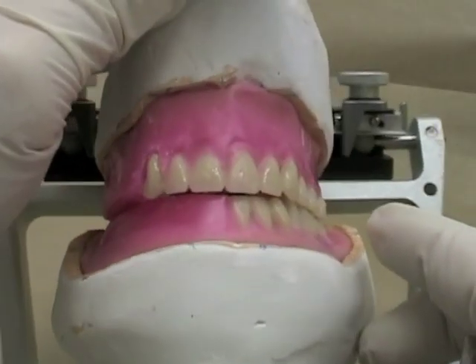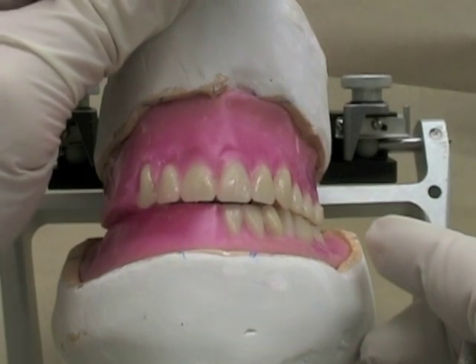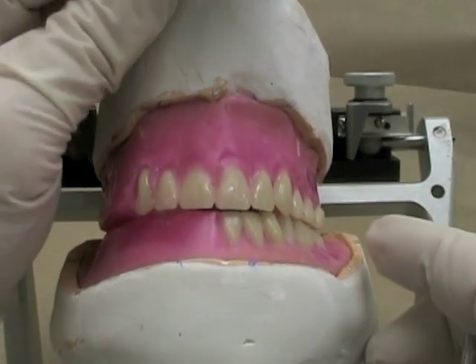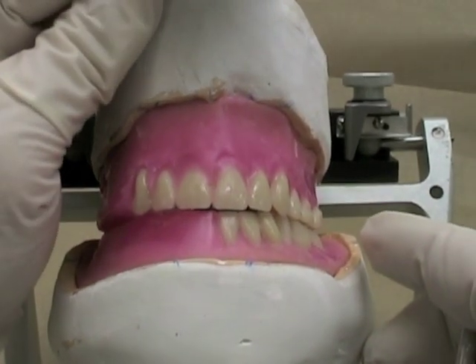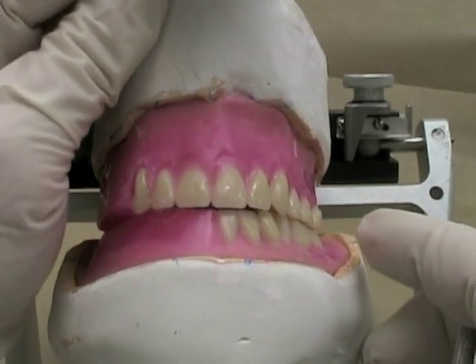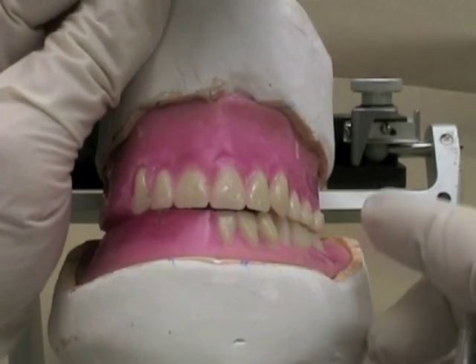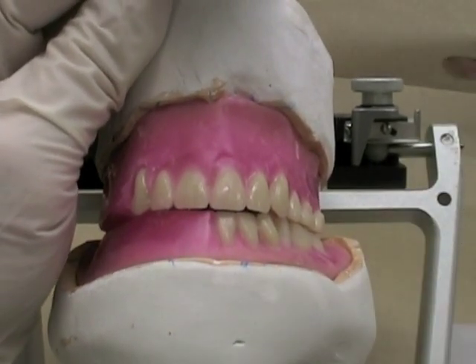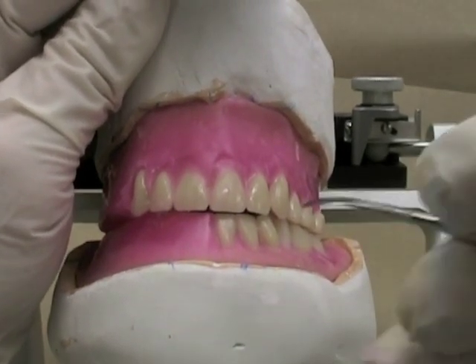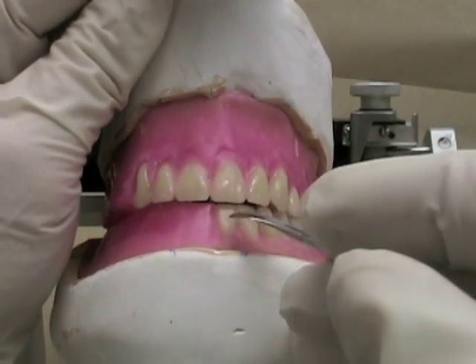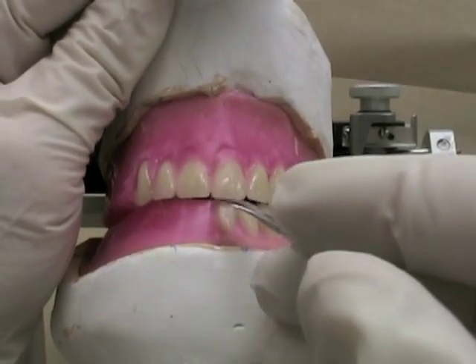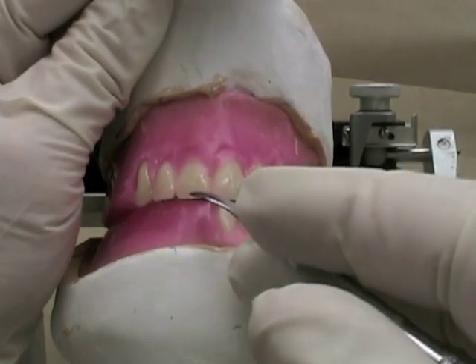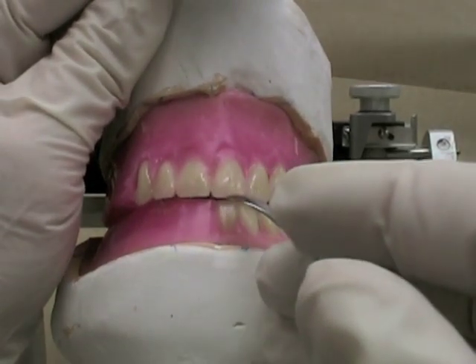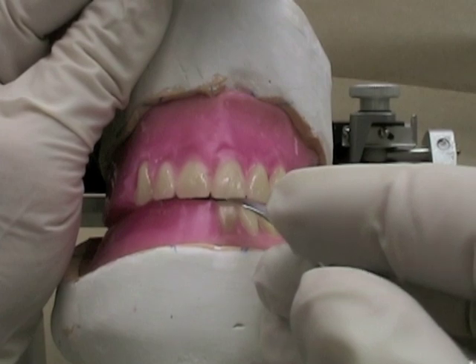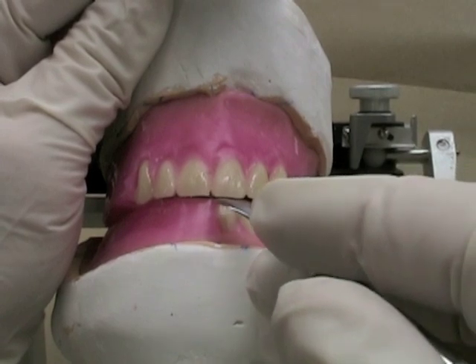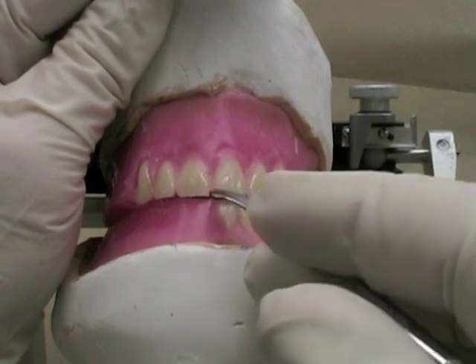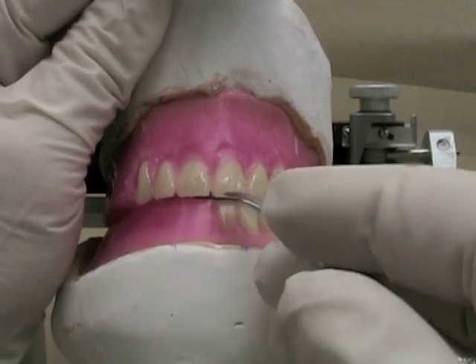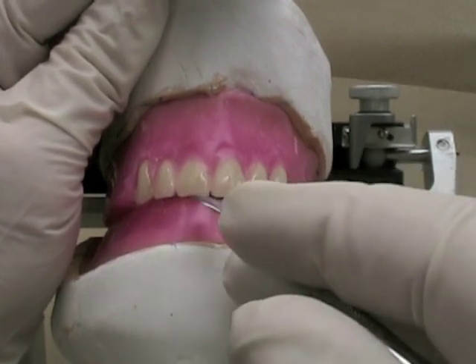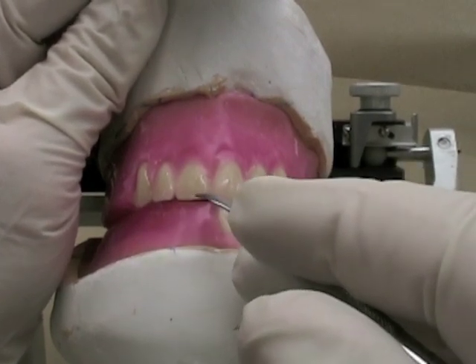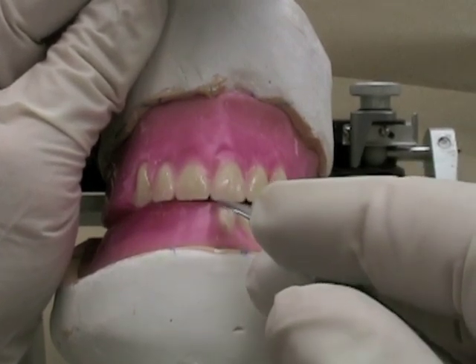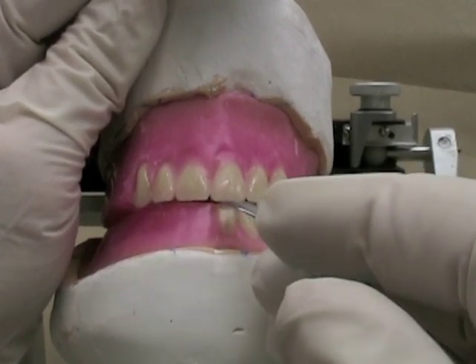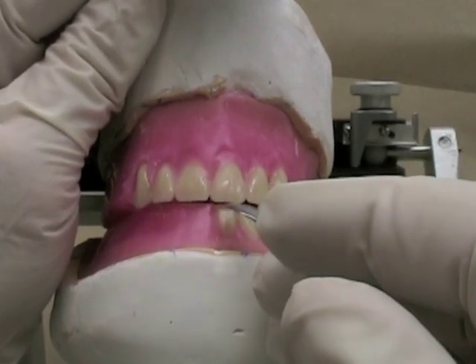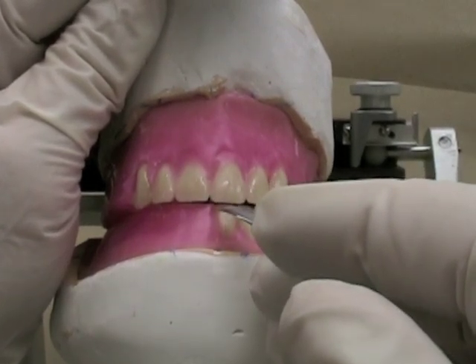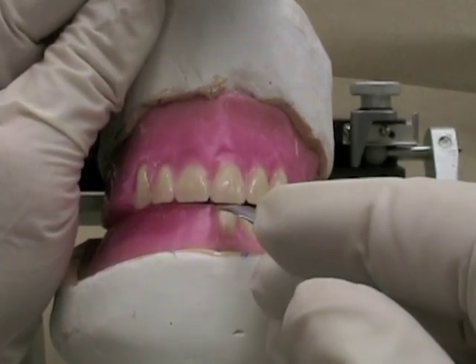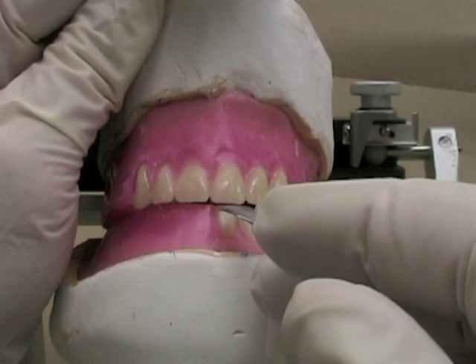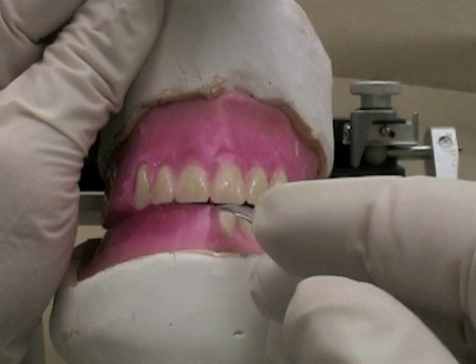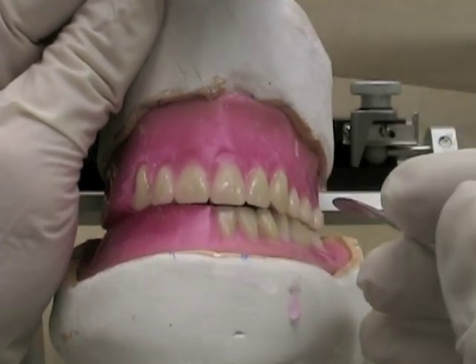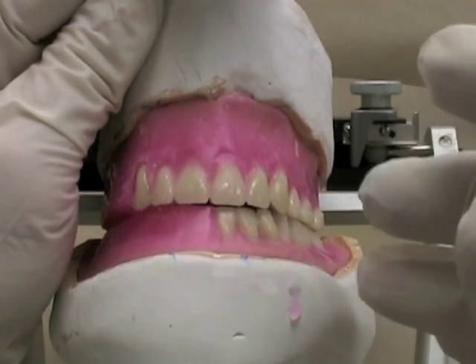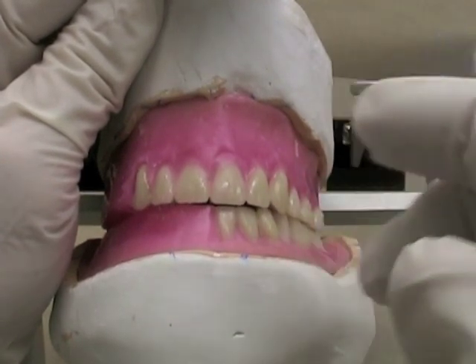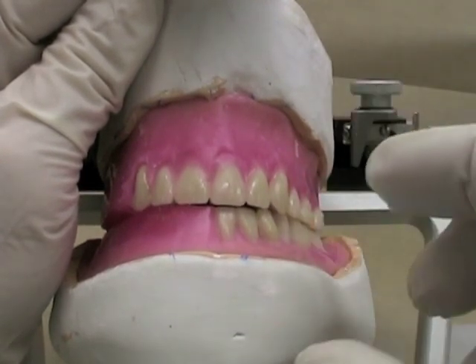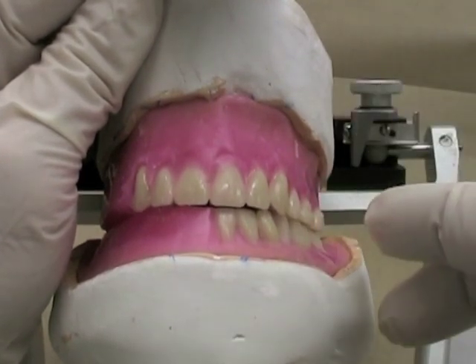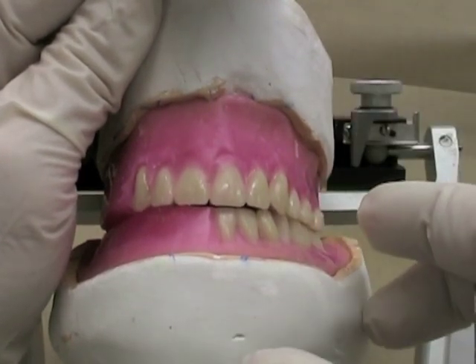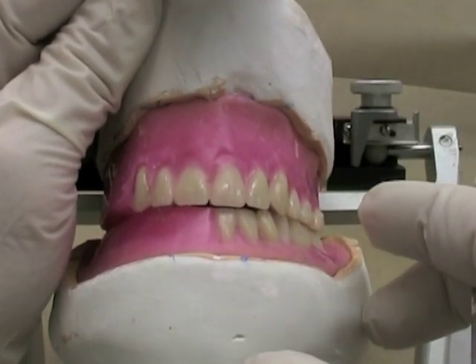The canine should be slightly lower than the incisal edge on the lateral incisor. When we look from the front, for the lingualized occlusion setup we start off with zero overbite, which often makes it a little bit easier to get balancing contacts if that's what you desire on a lingualized setup.